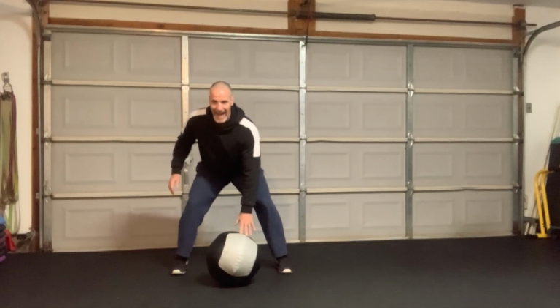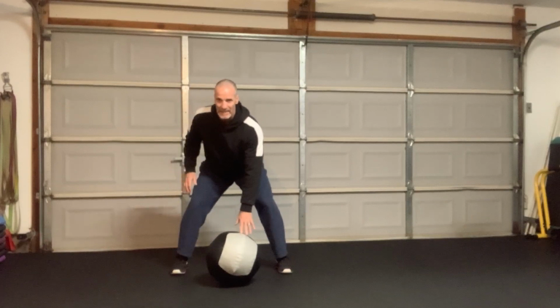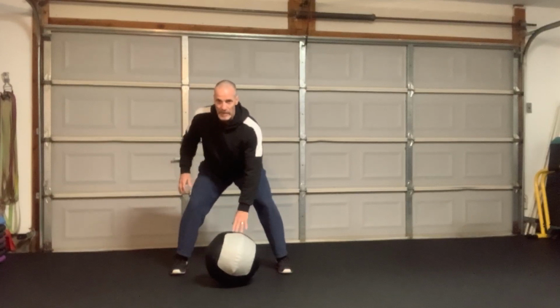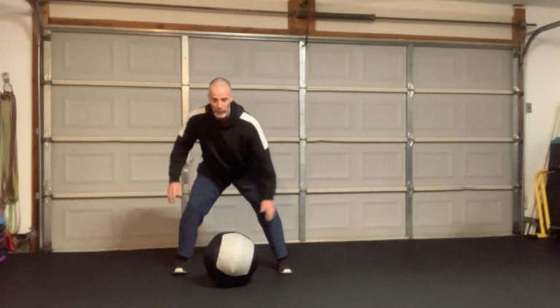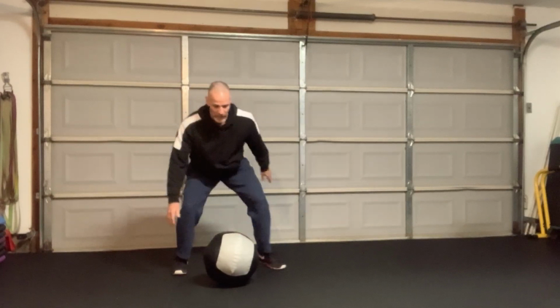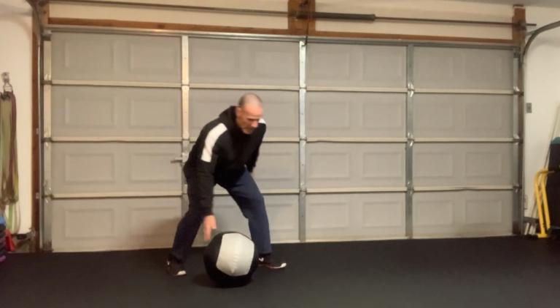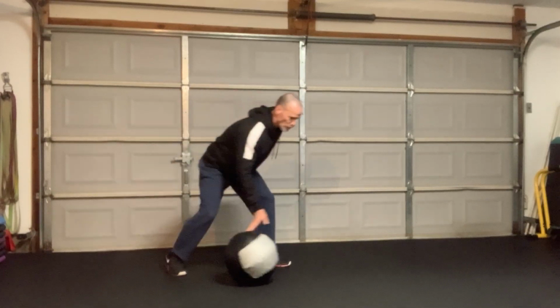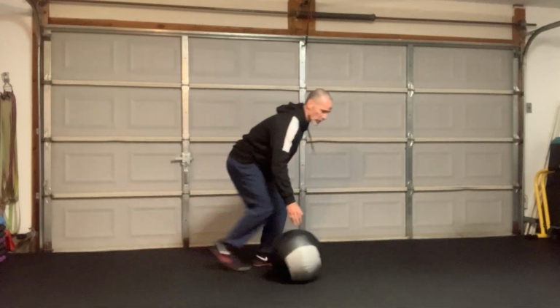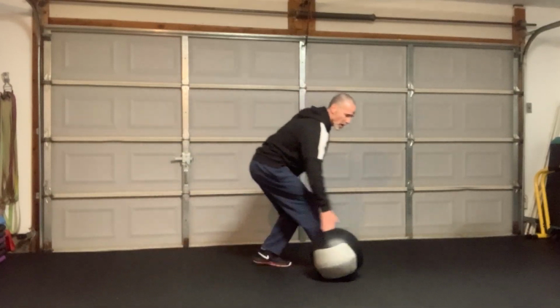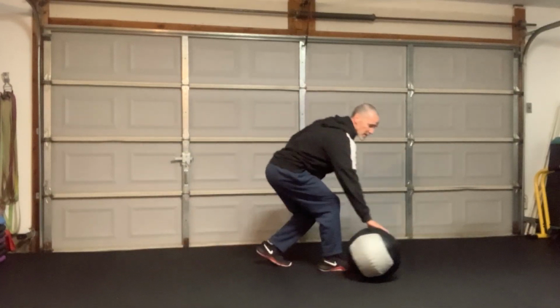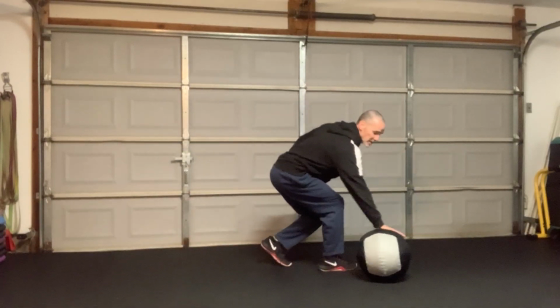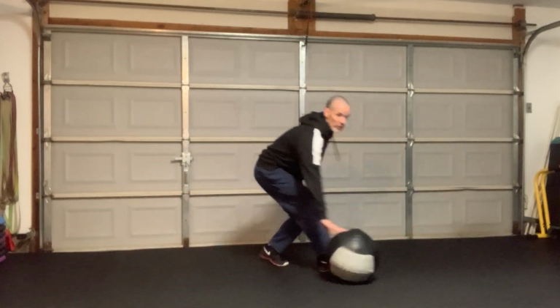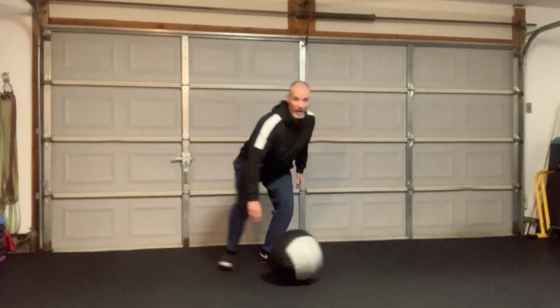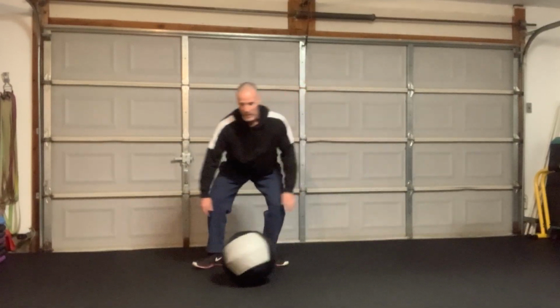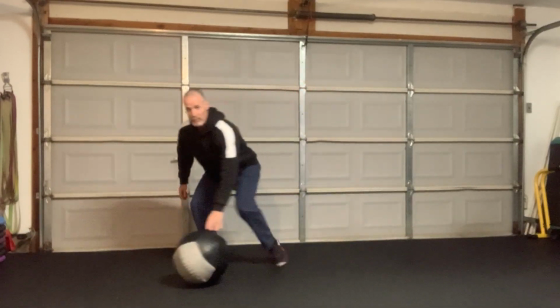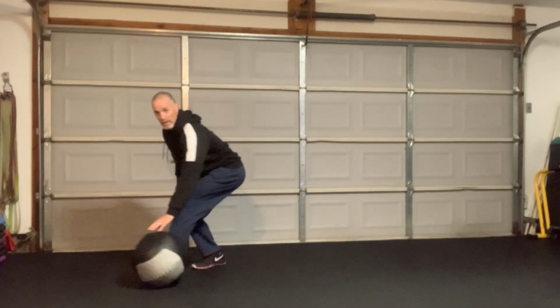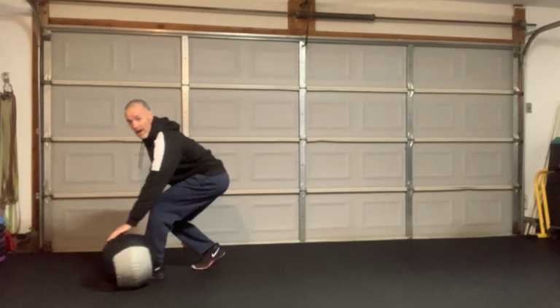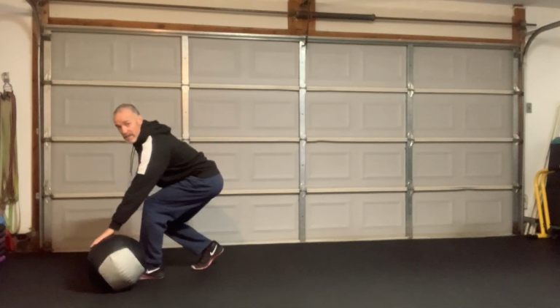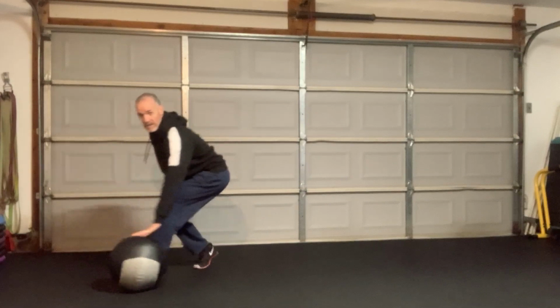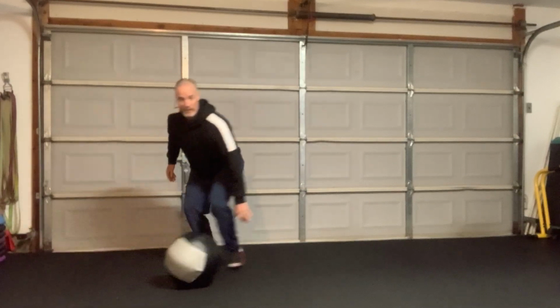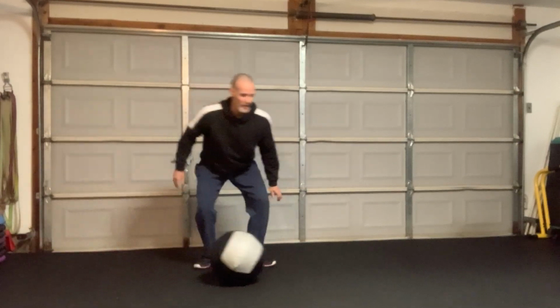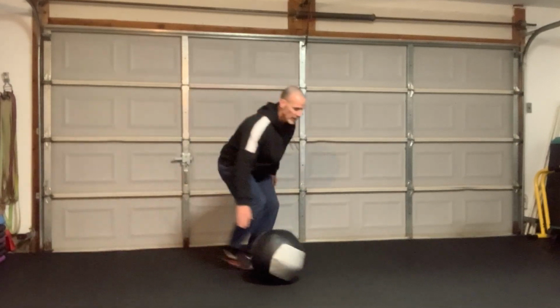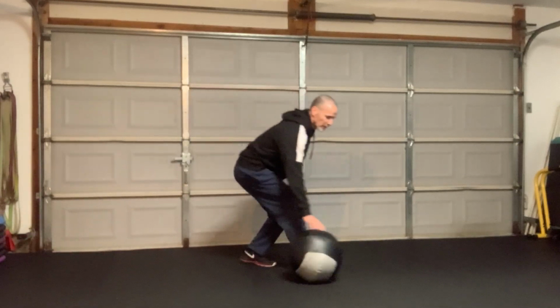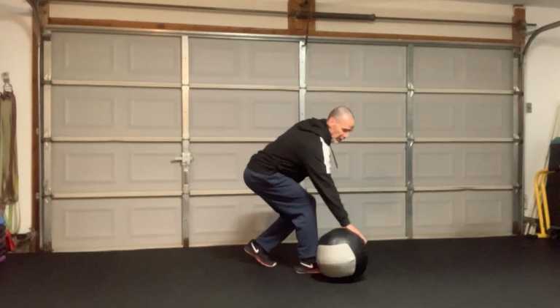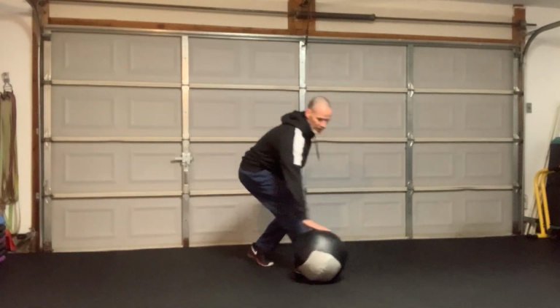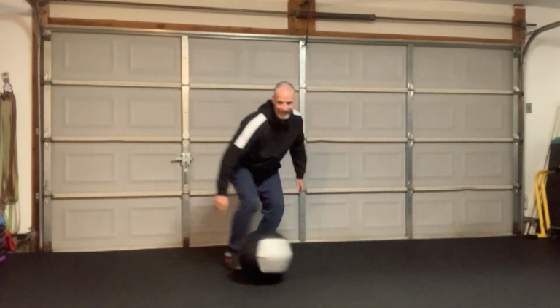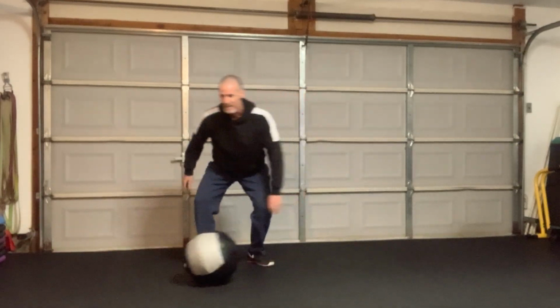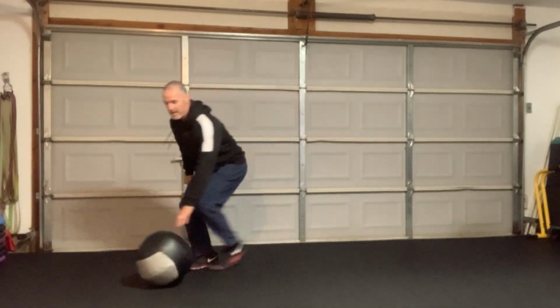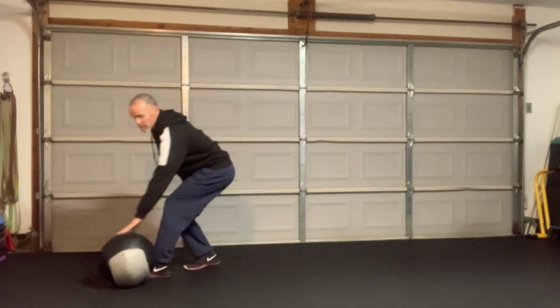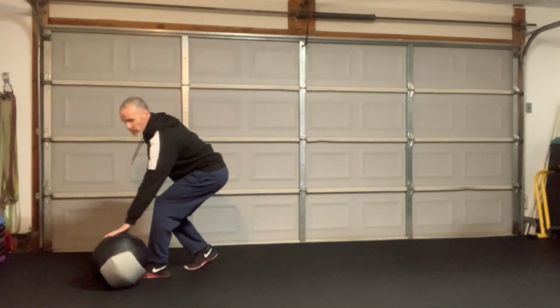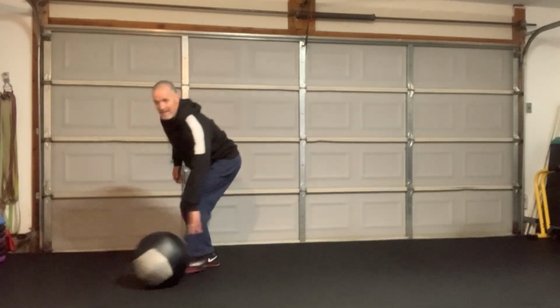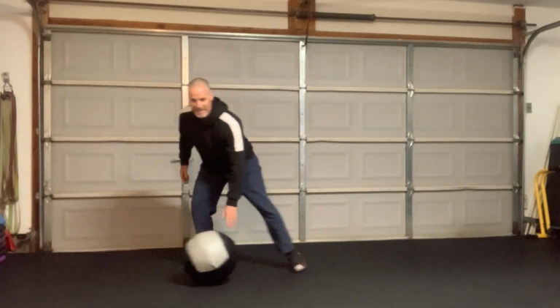And then finally we add a little bit of footwork. I just roll across and I step across — roll across, step across. Nice and smooth, nice and easy.